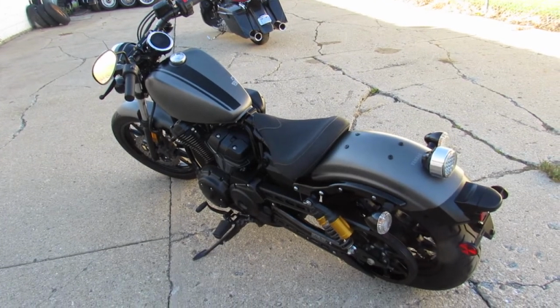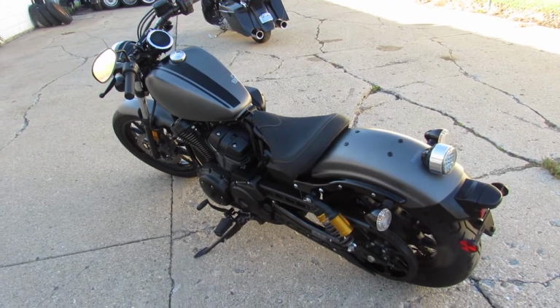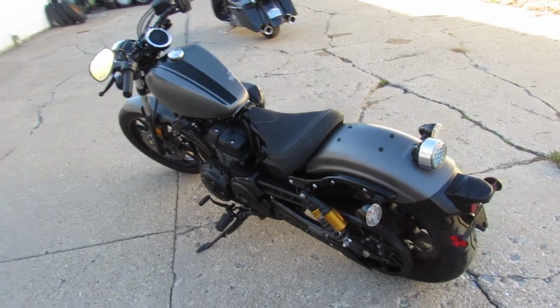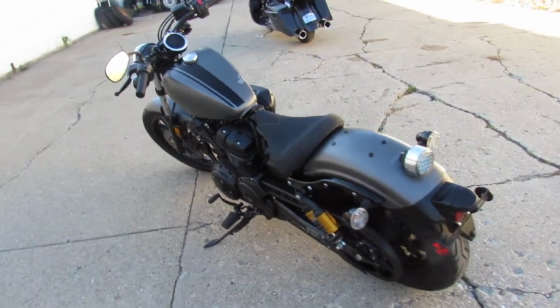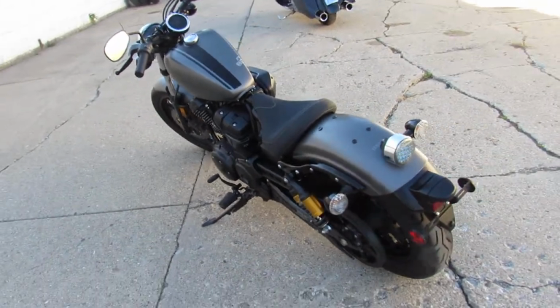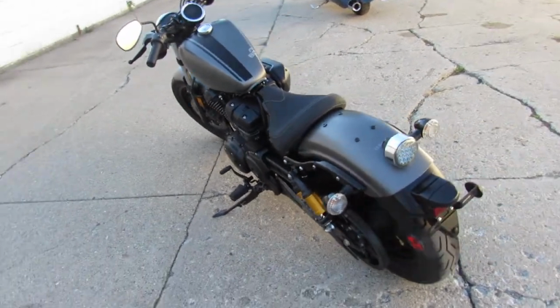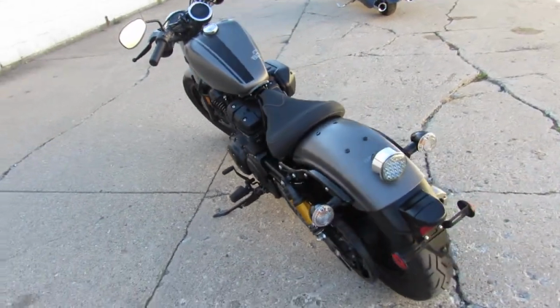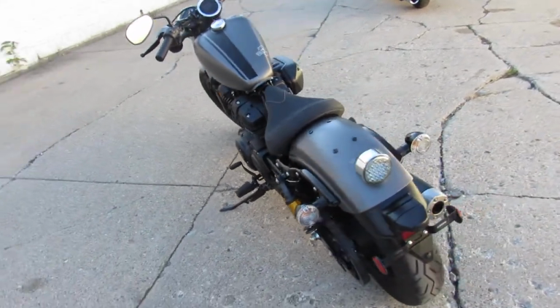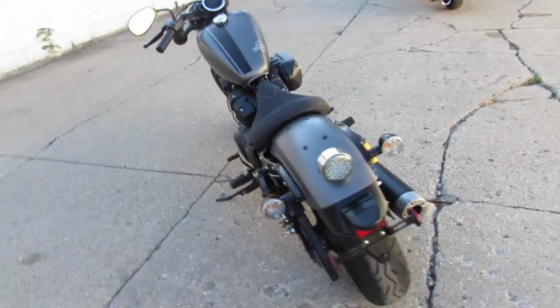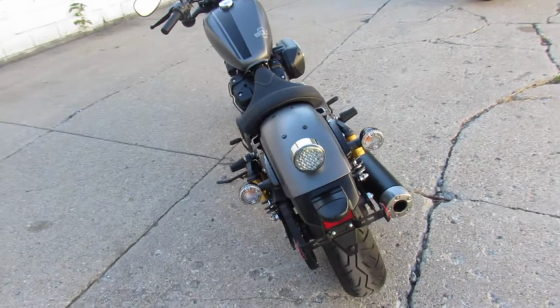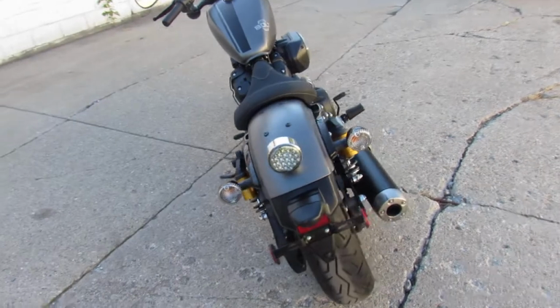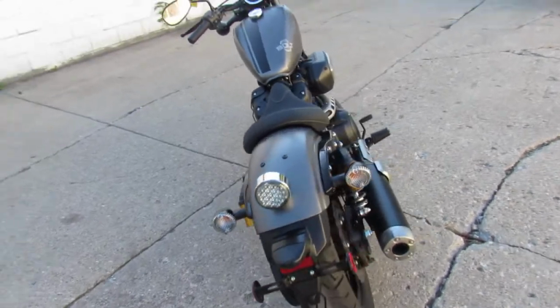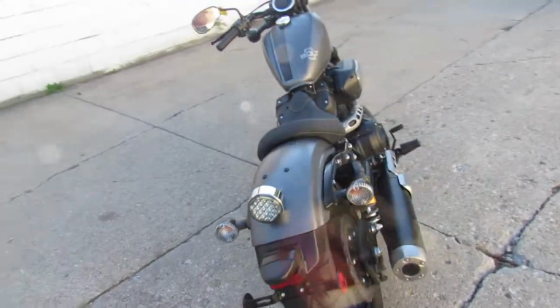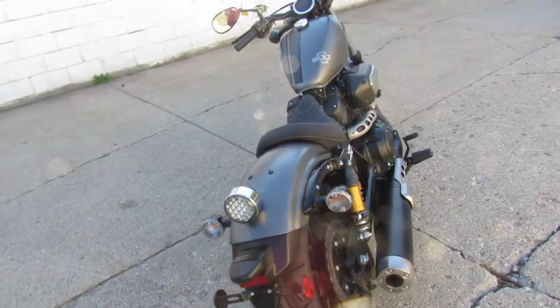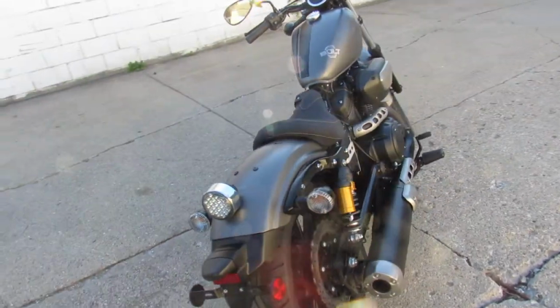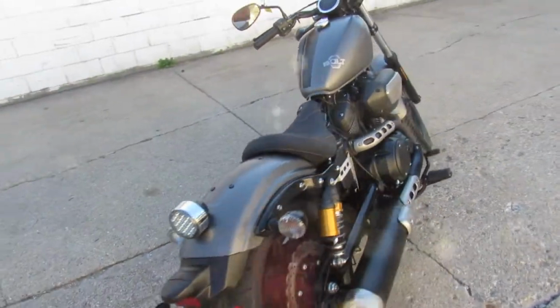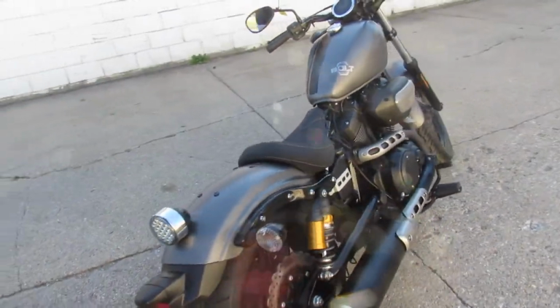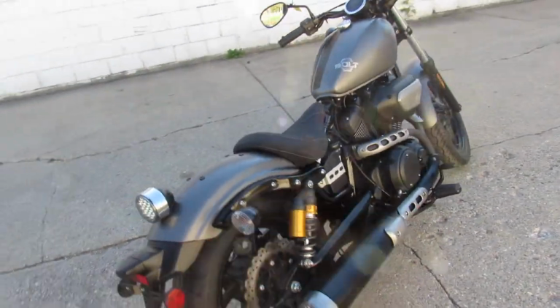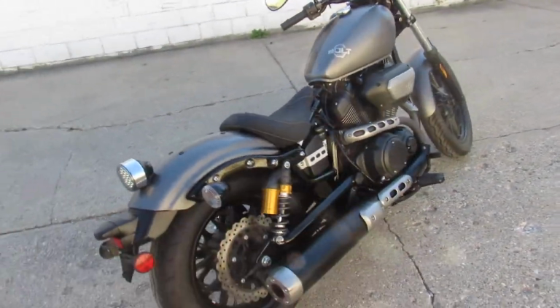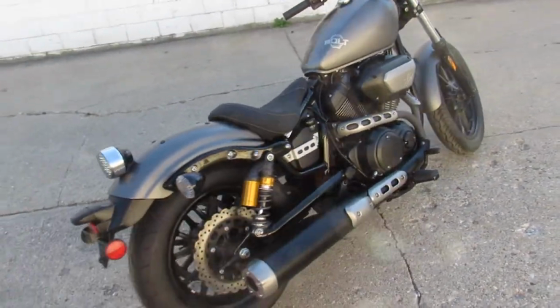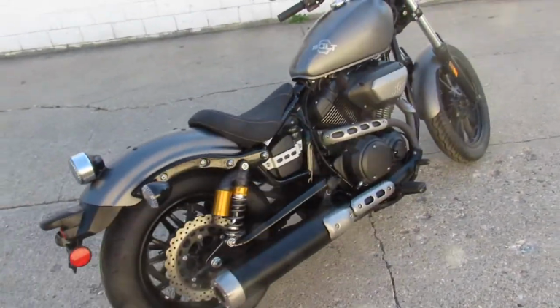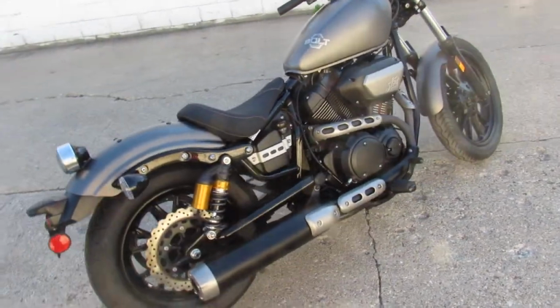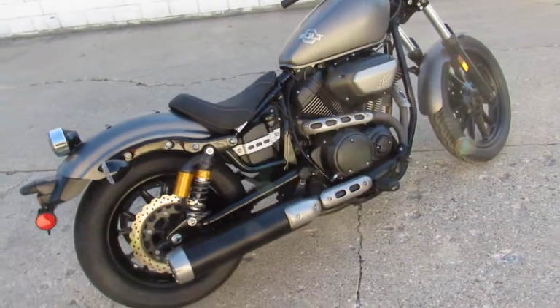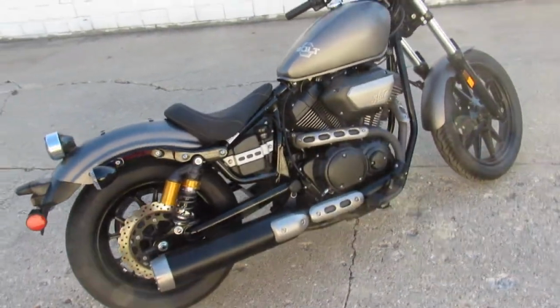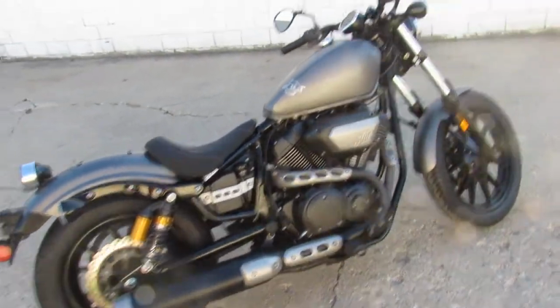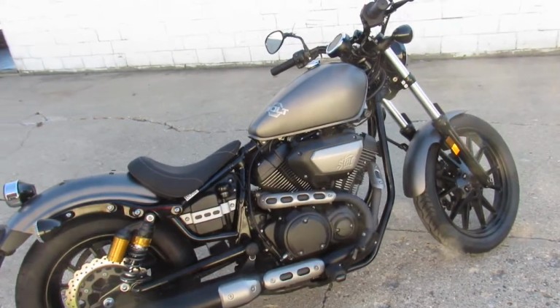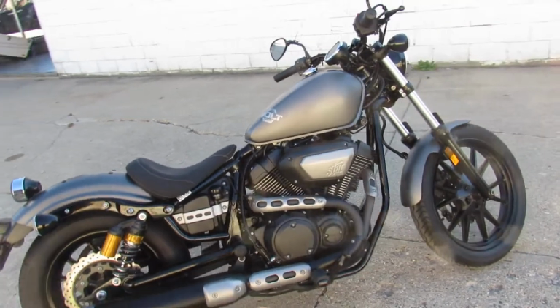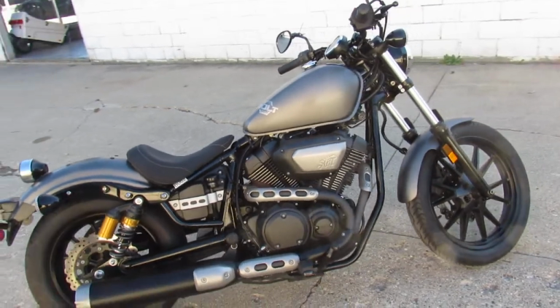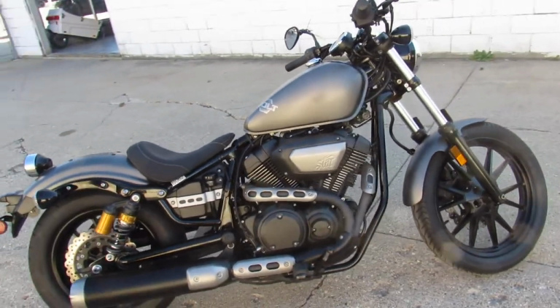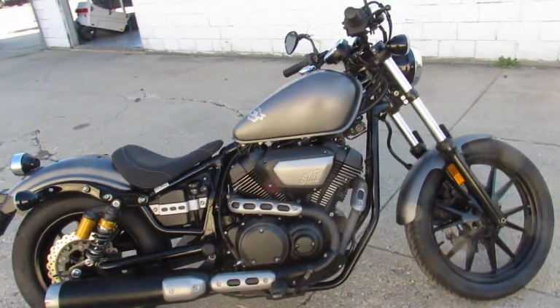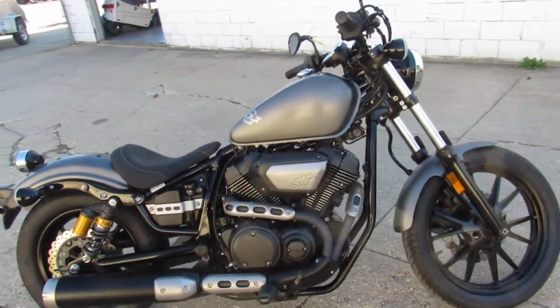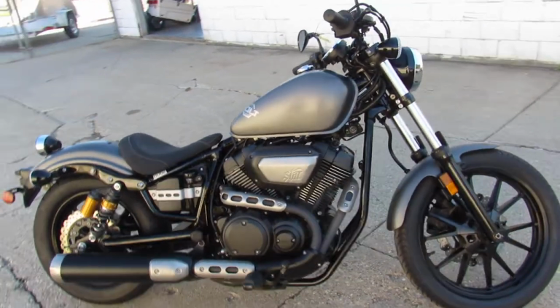Hey guys, ApprovalPowerSports.com here doing some videos on some bikes we just got in off the truck. This one's a 2014 Yamaha Bolt R for sale. Only has 1,858 miles on it.